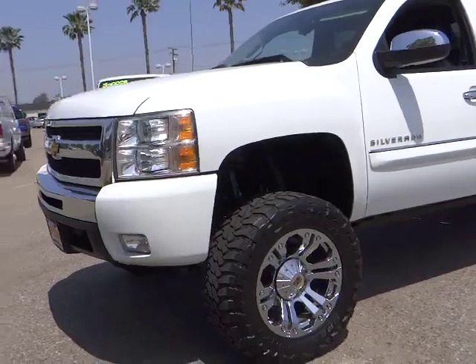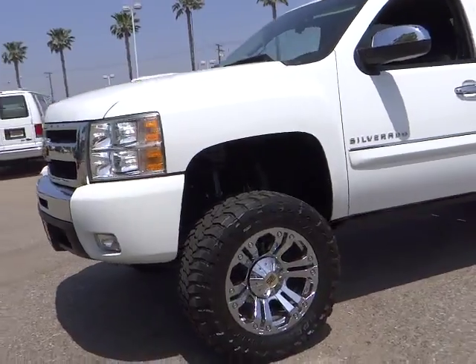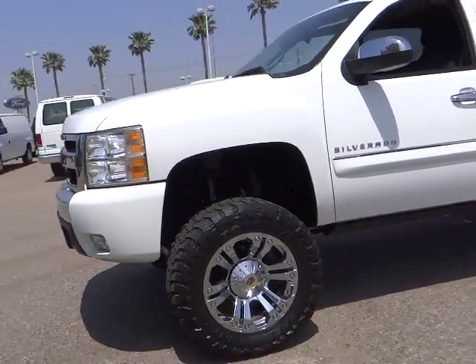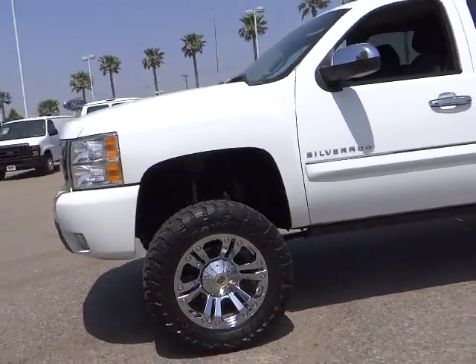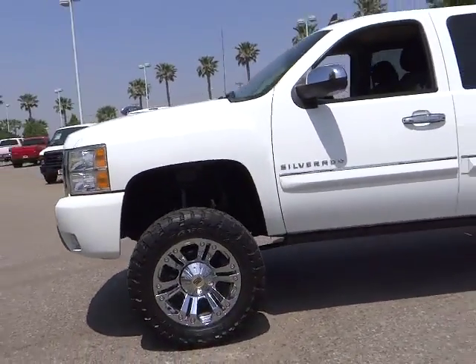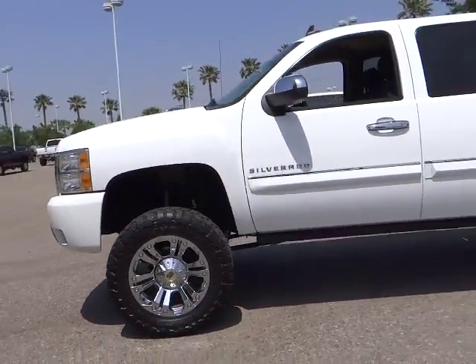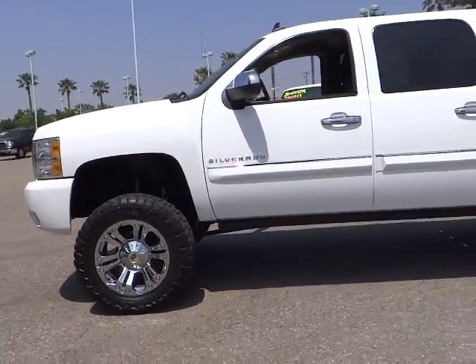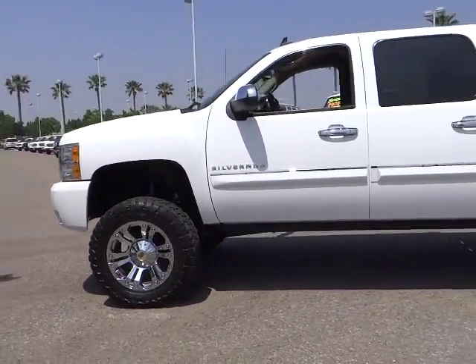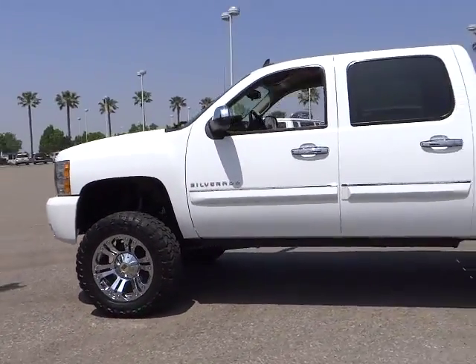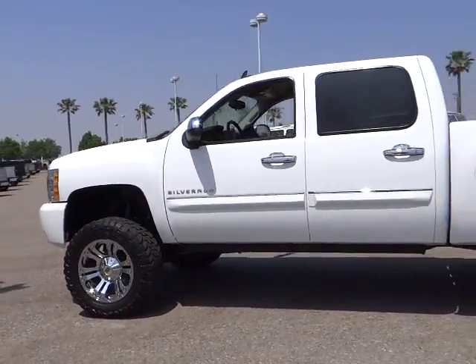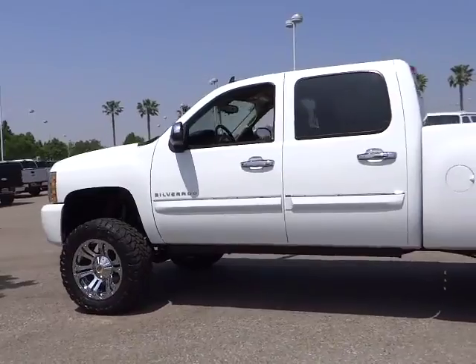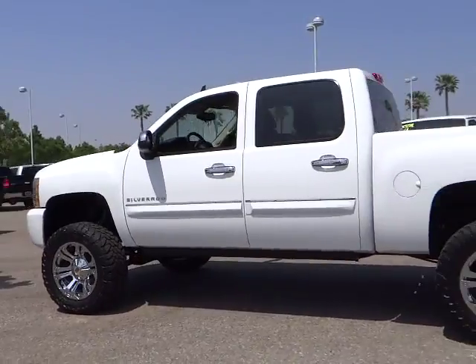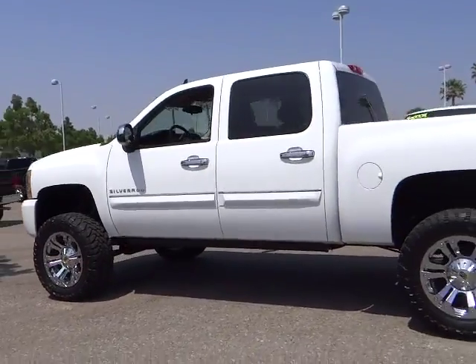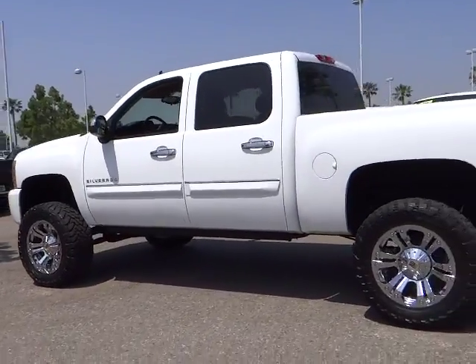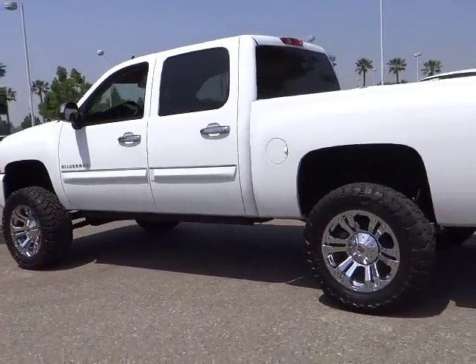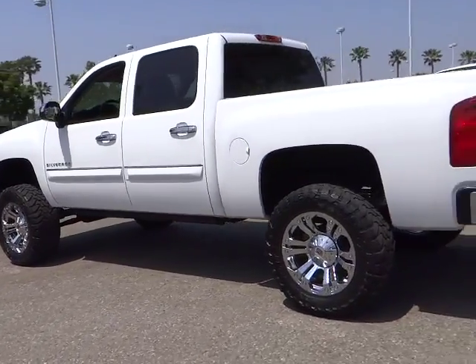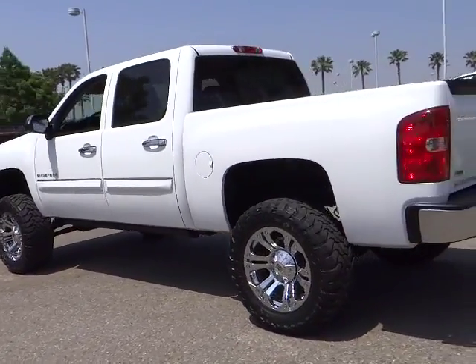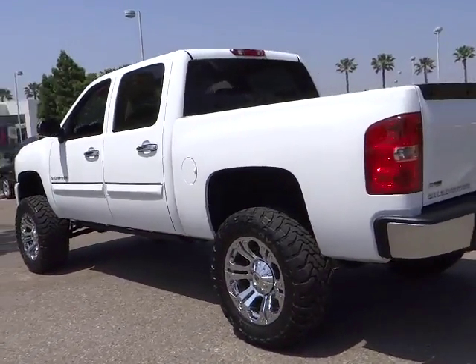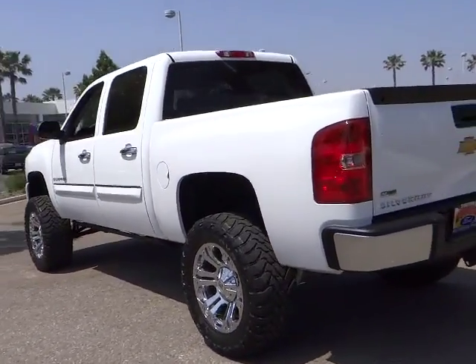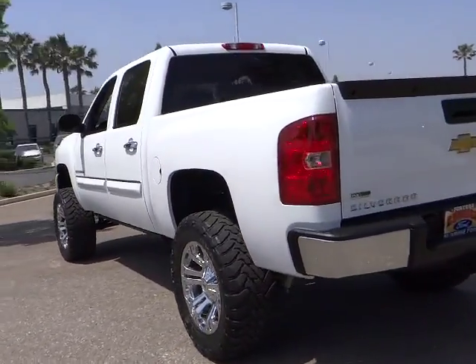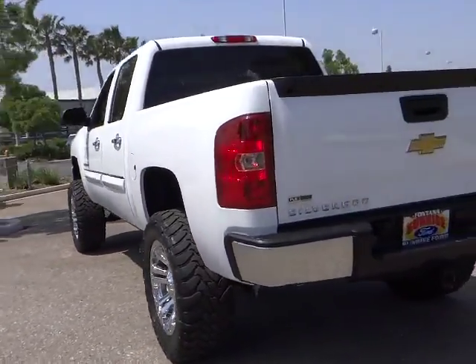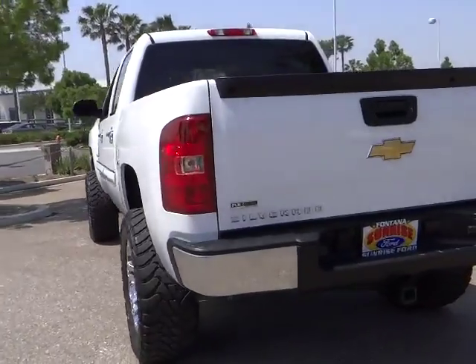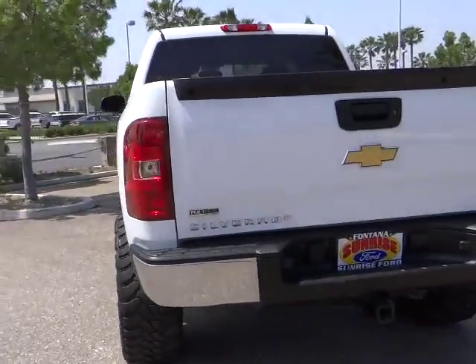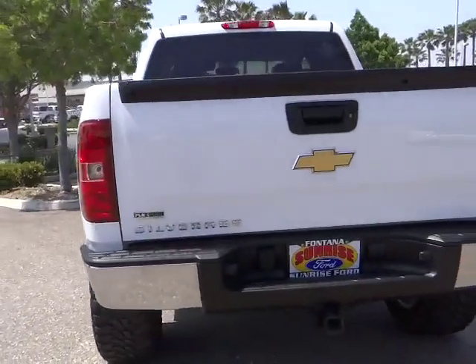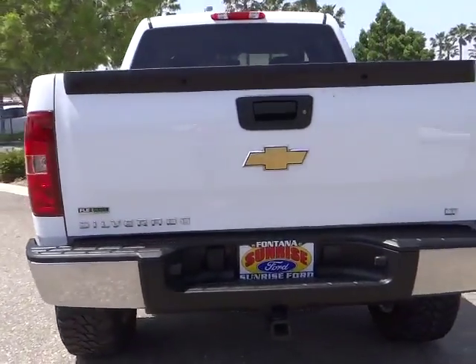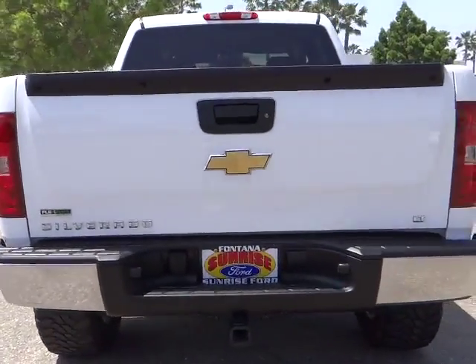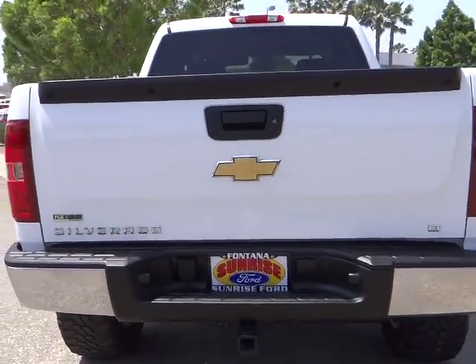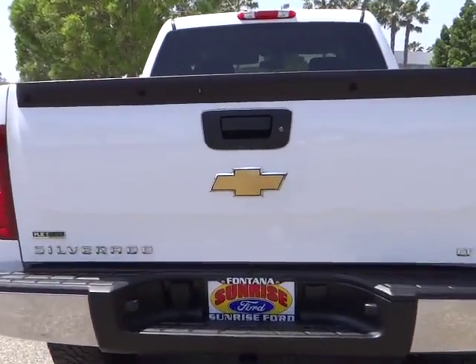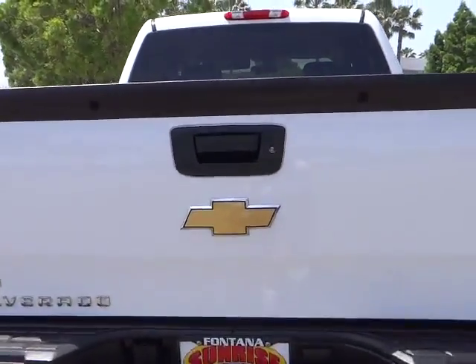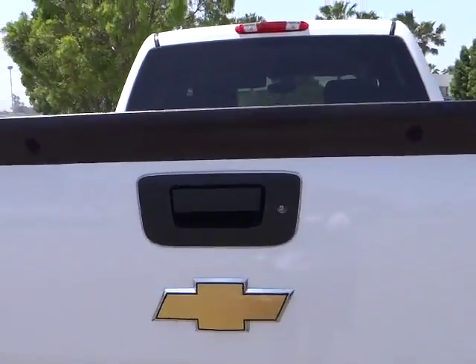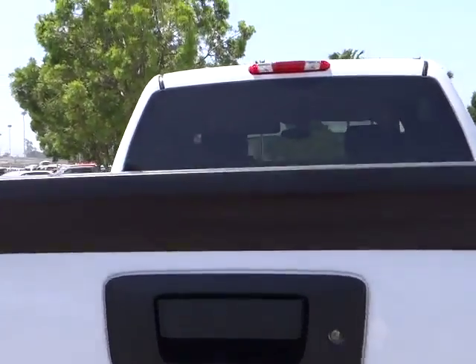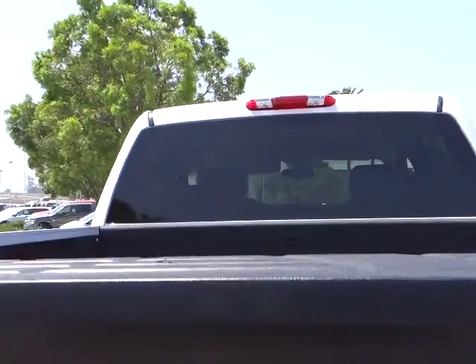The 2010 Silverado 1500. The Chevy Silverado 1500 has the lowest cost of ownership of any full-size pickup and is priced below $35,000. This vehicle has less than 45,000 miles.